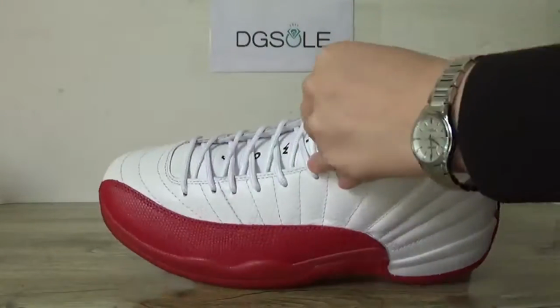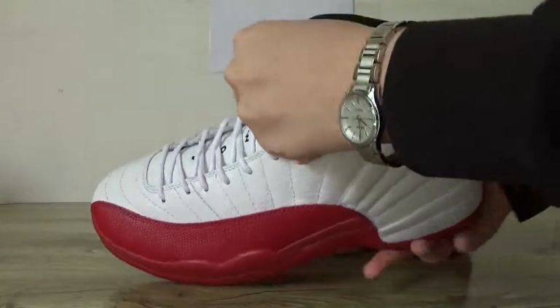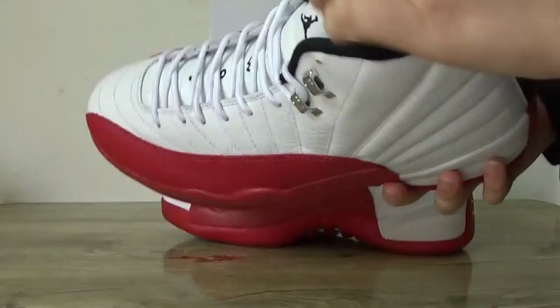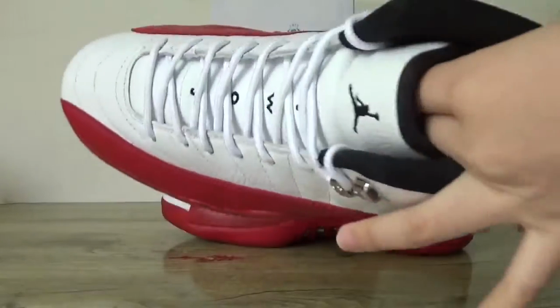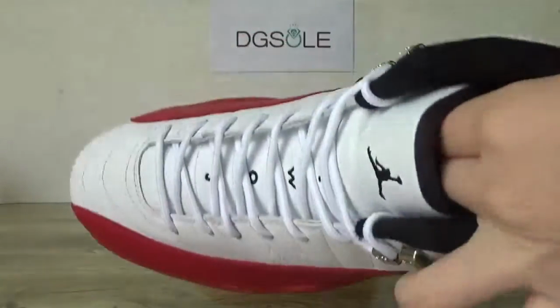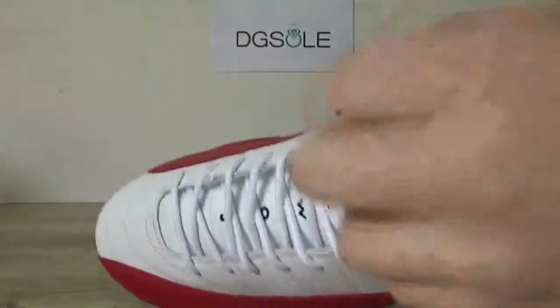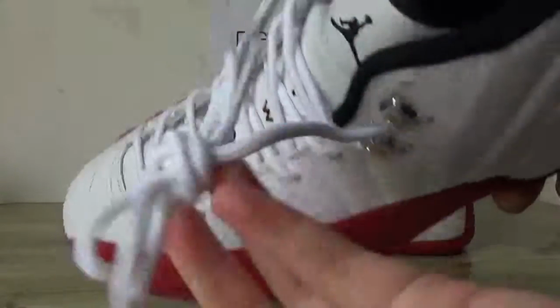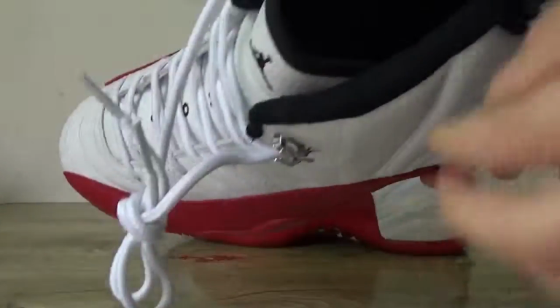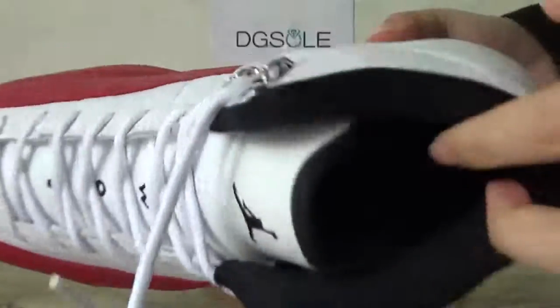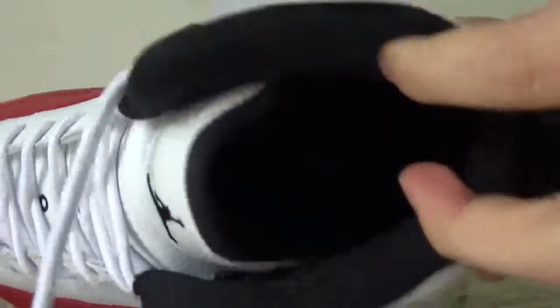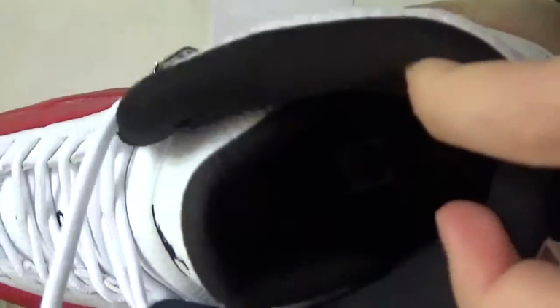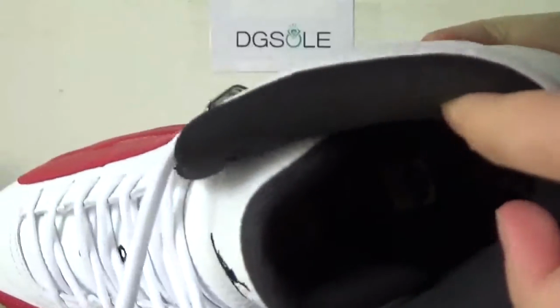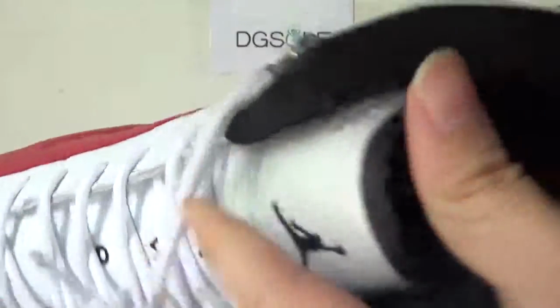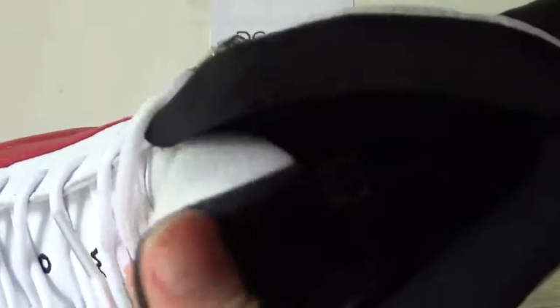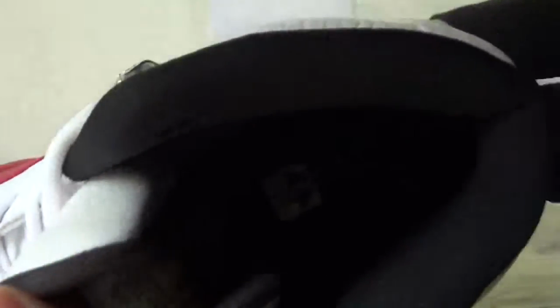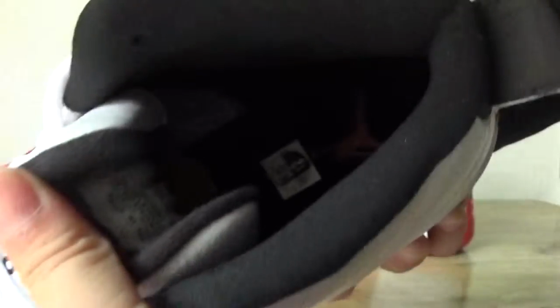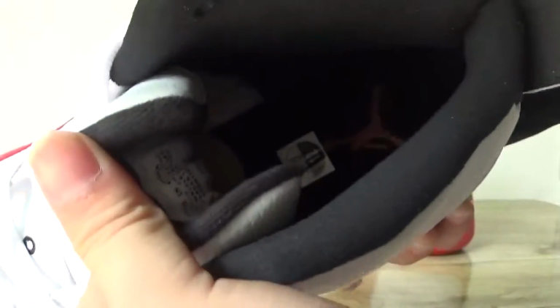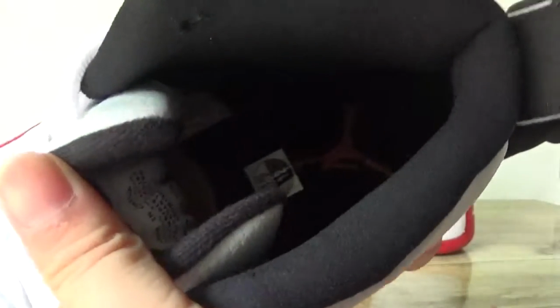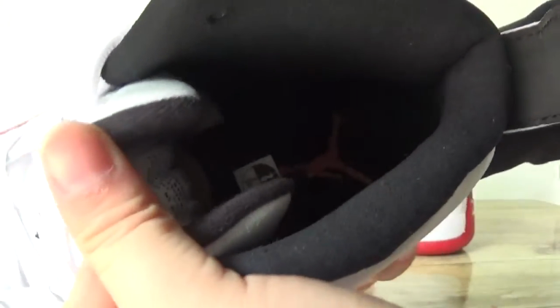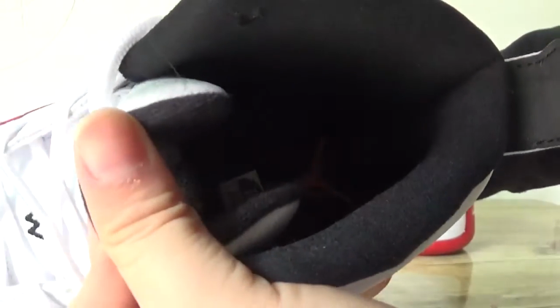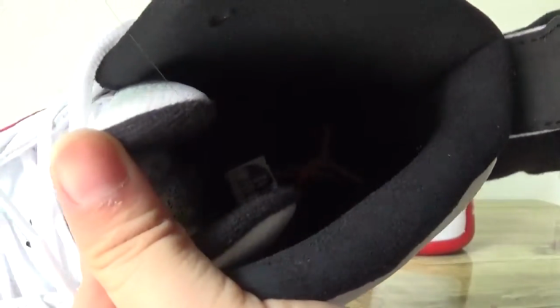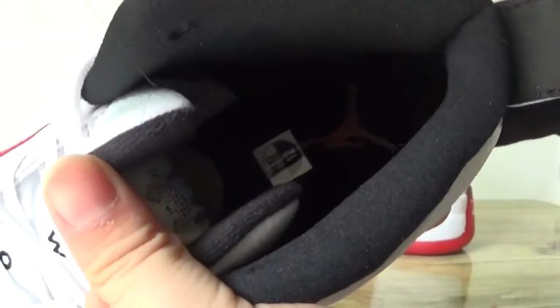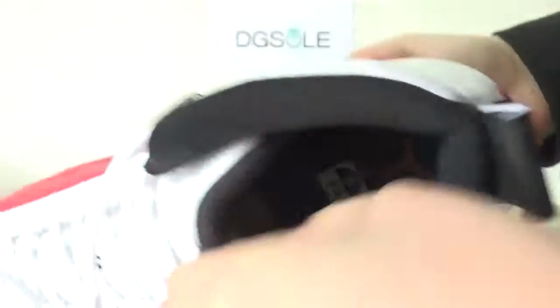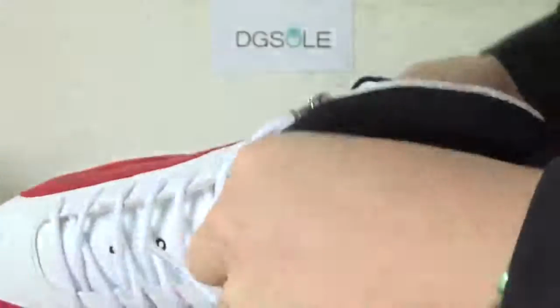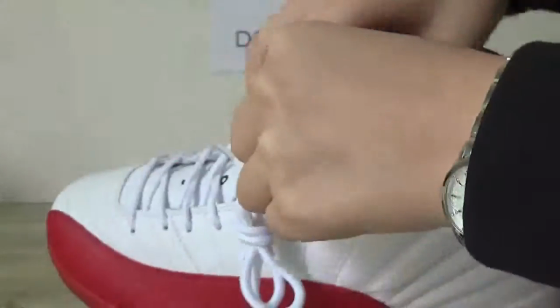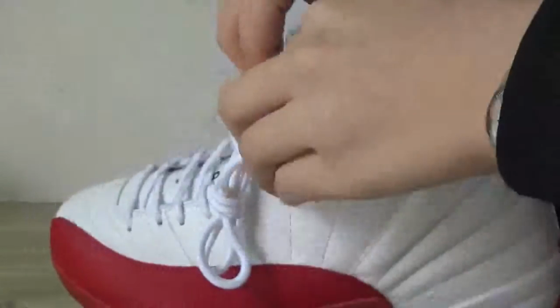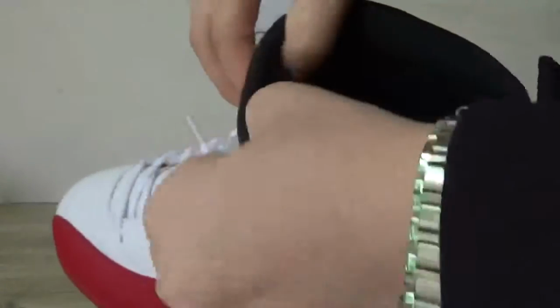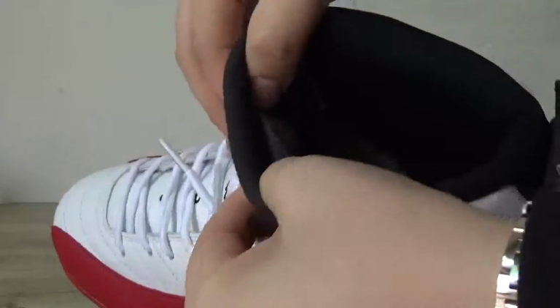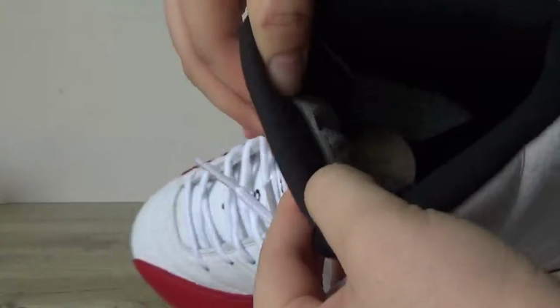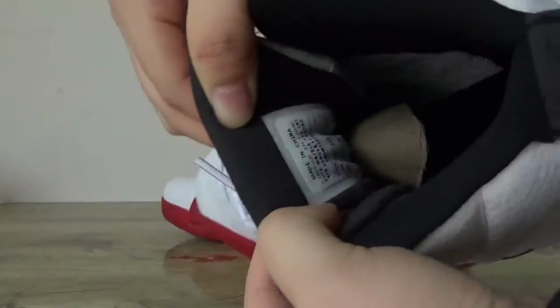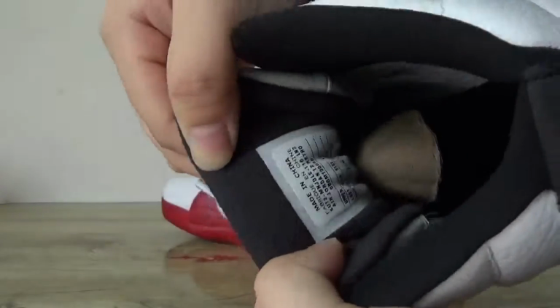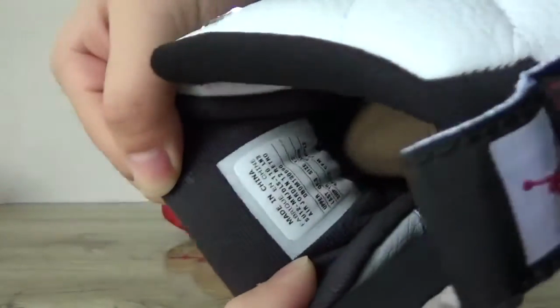I'll check the inner part. You can catch the red Jumpman. And also on this part you can catch the size tag.